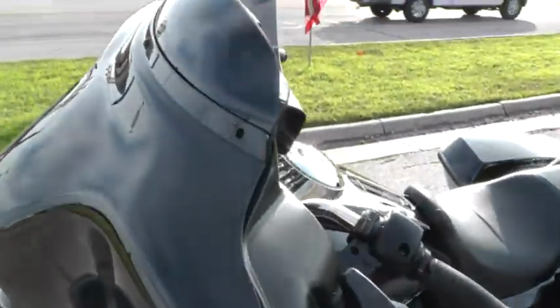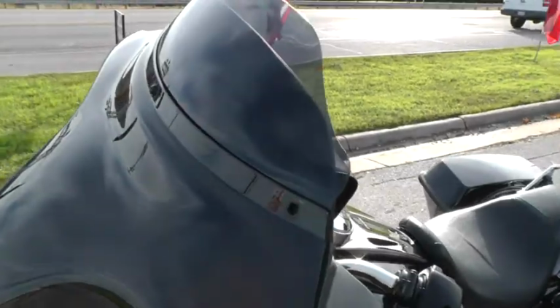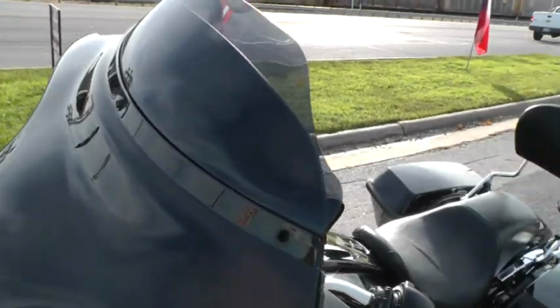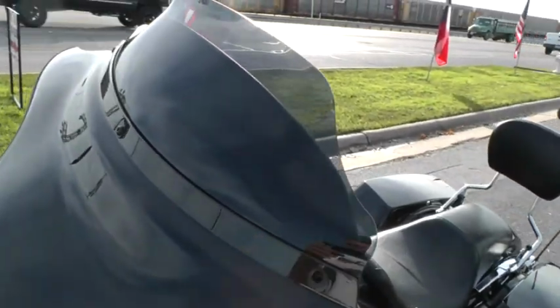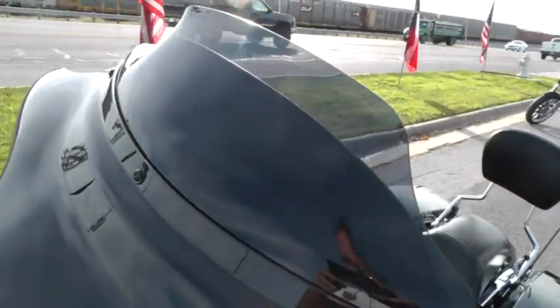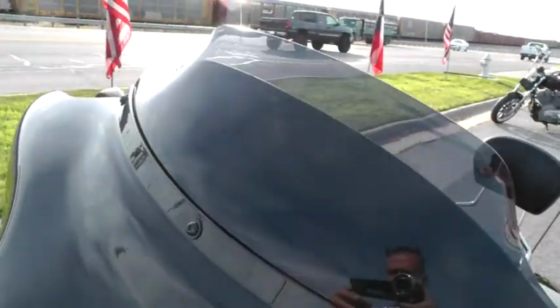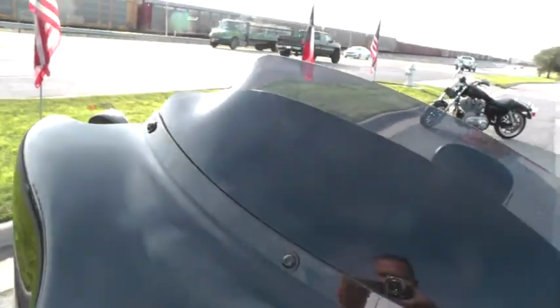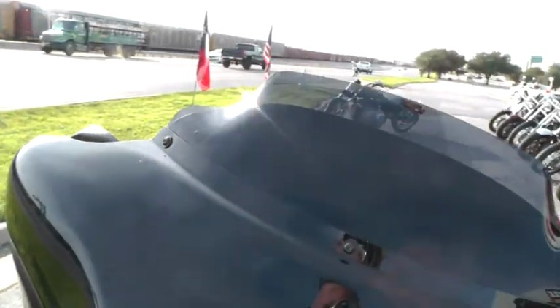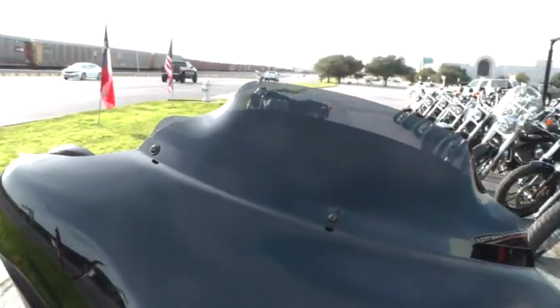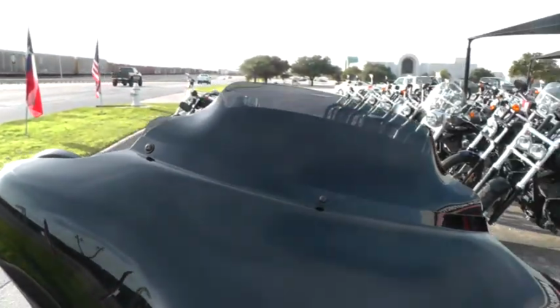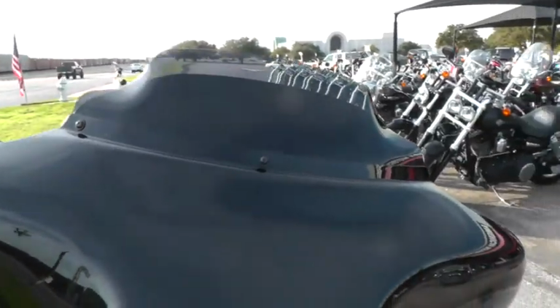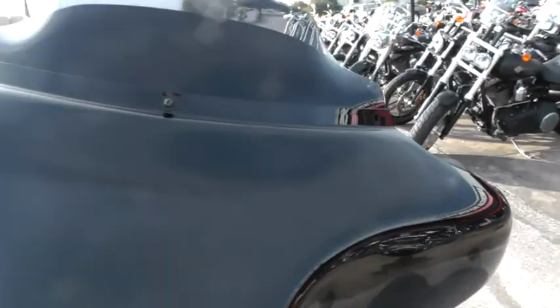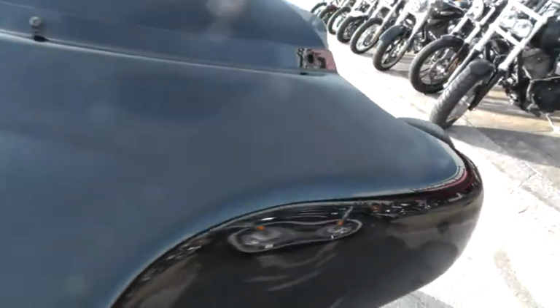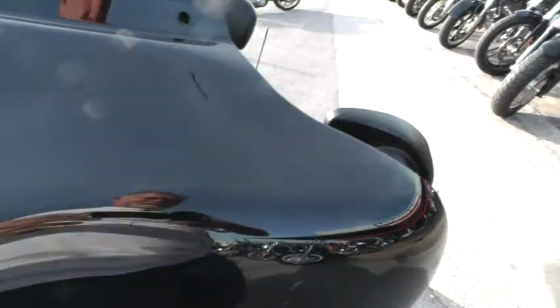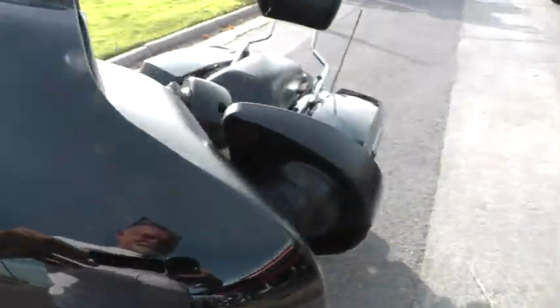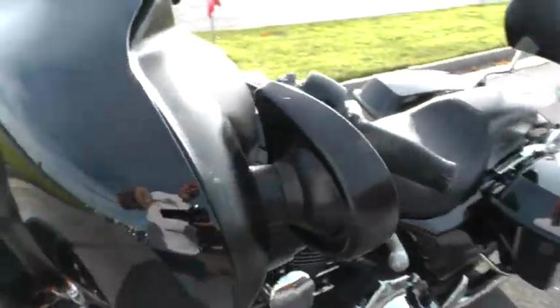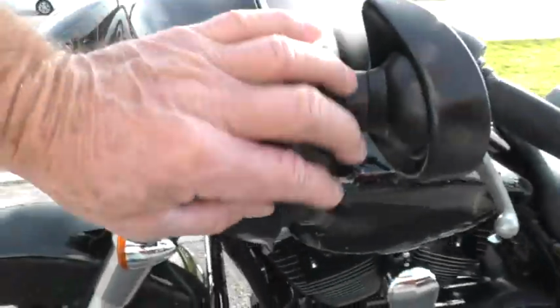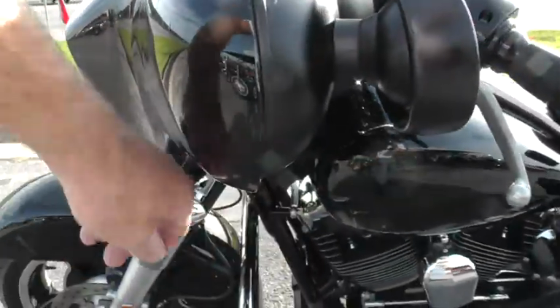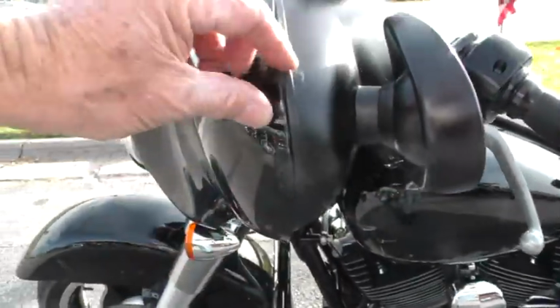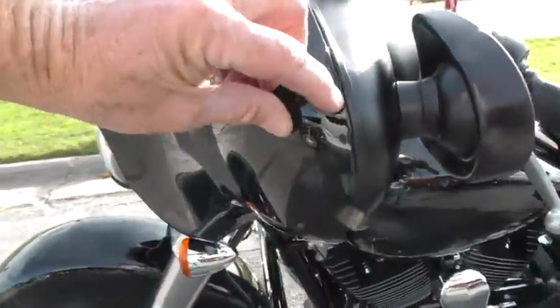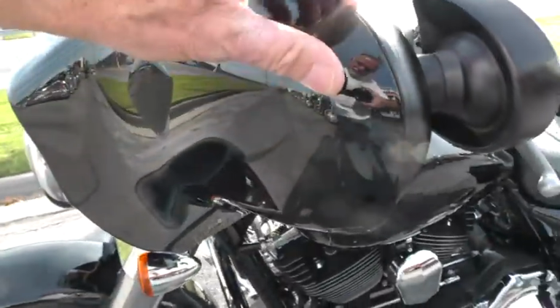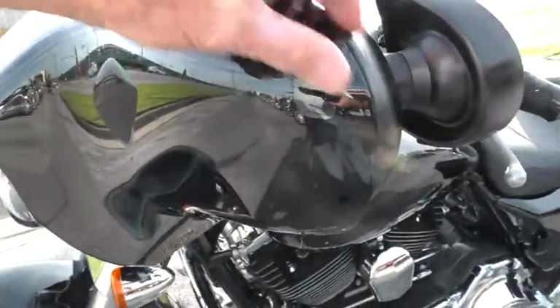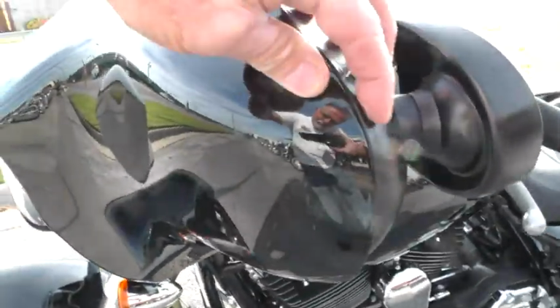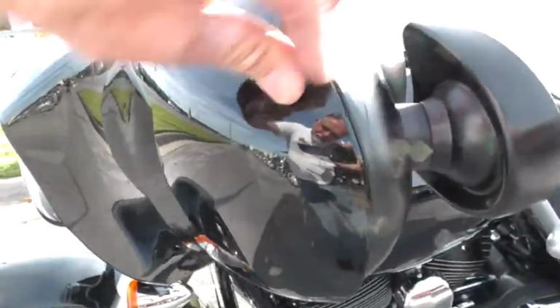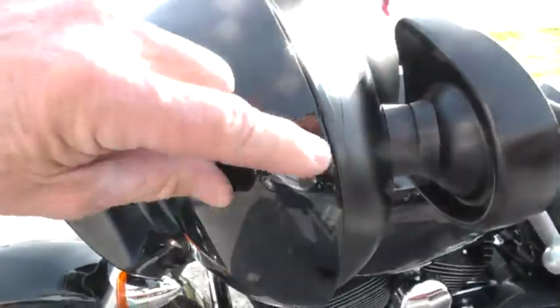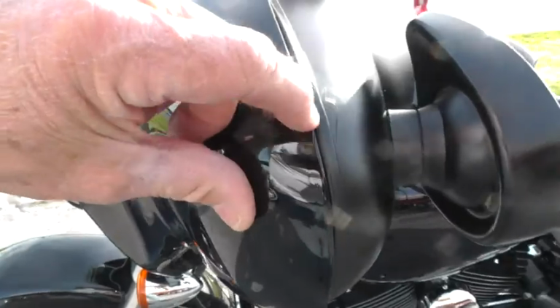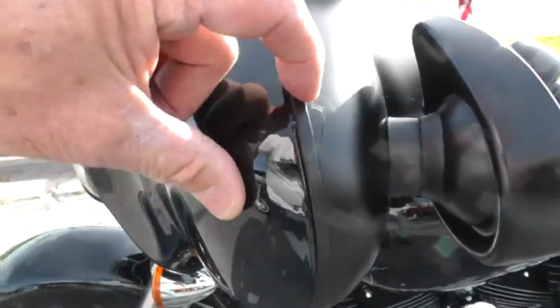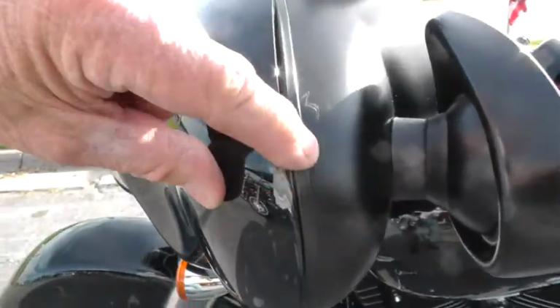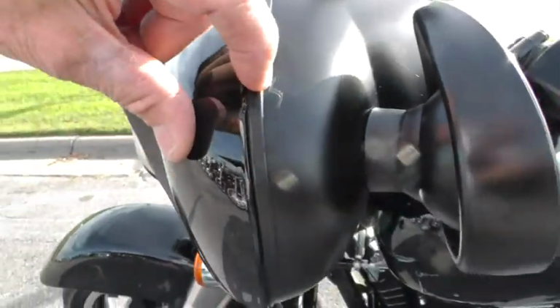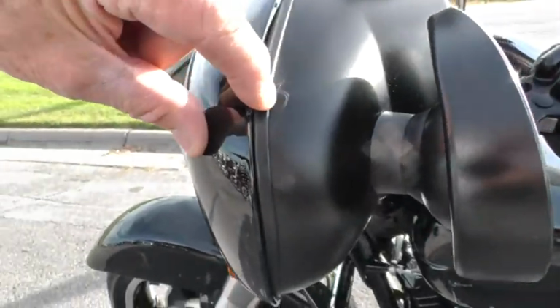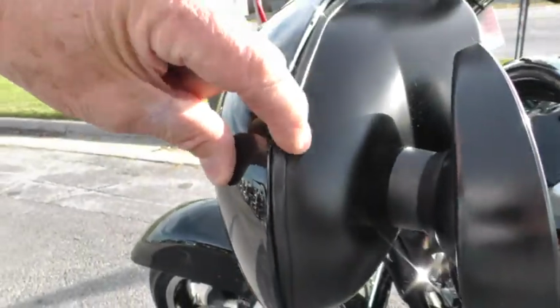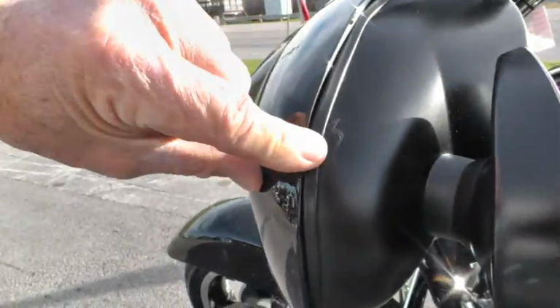It's got an upgraded windshield put on it. This side looks good — looks like there's just a little bitty scratch right there.